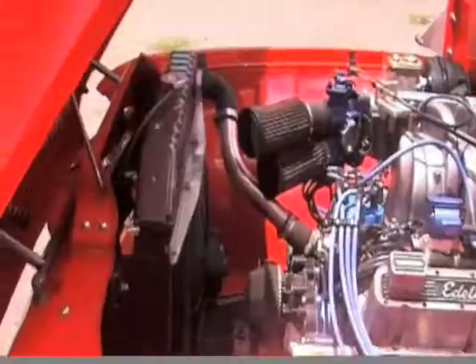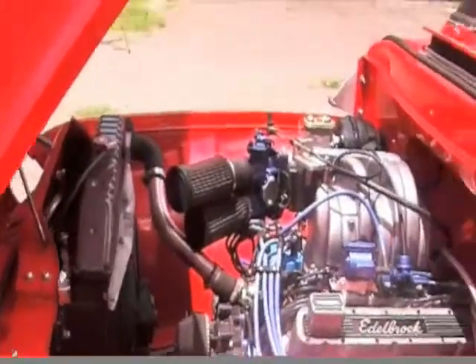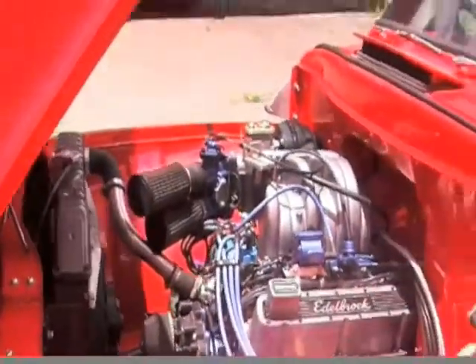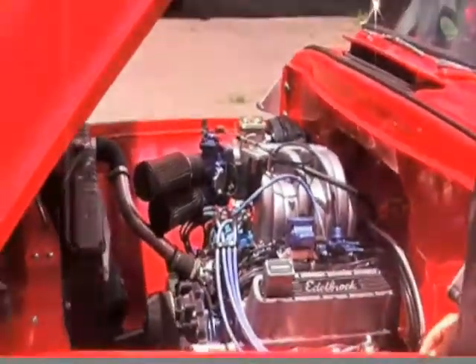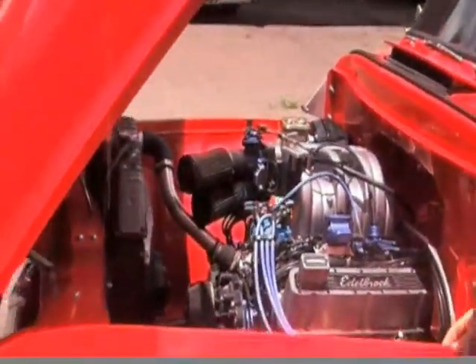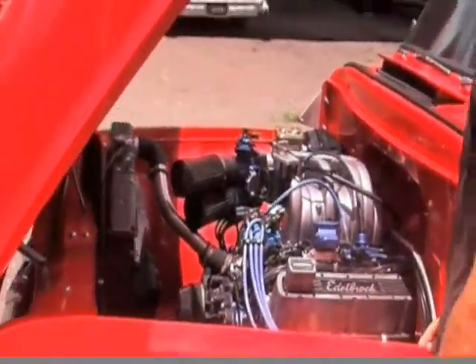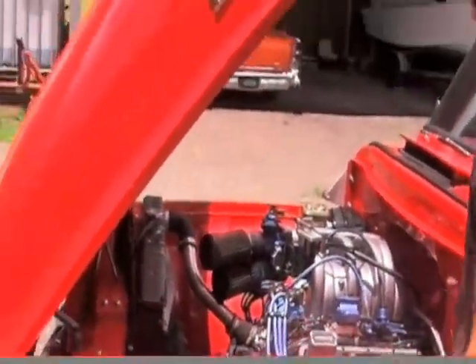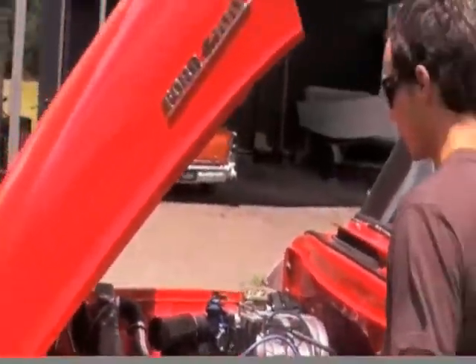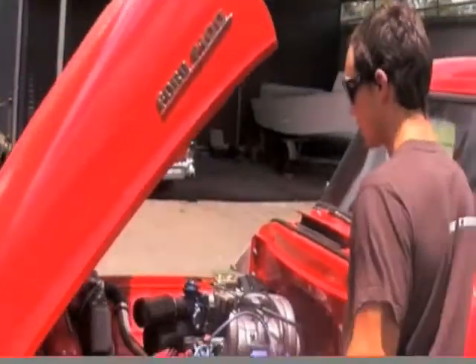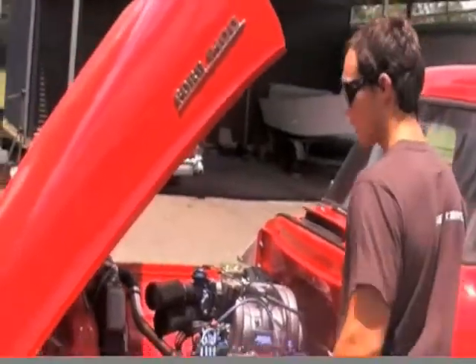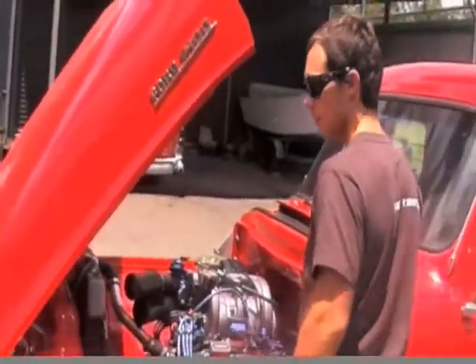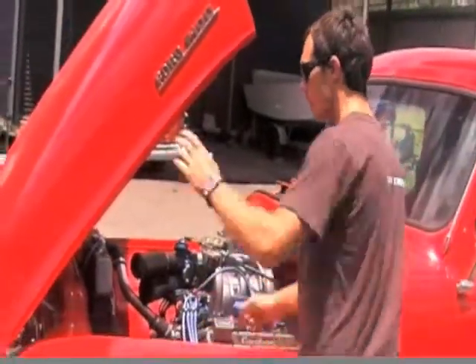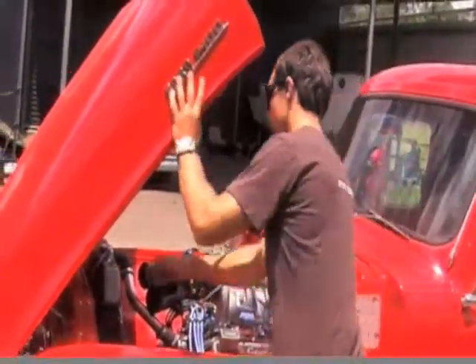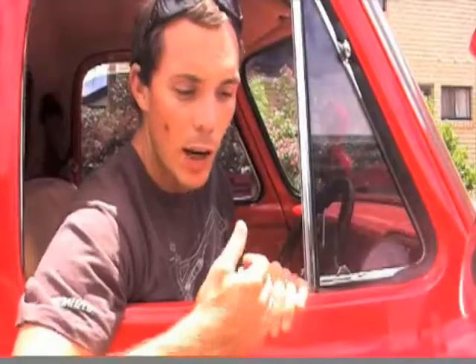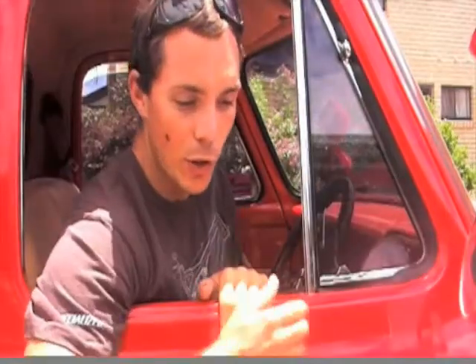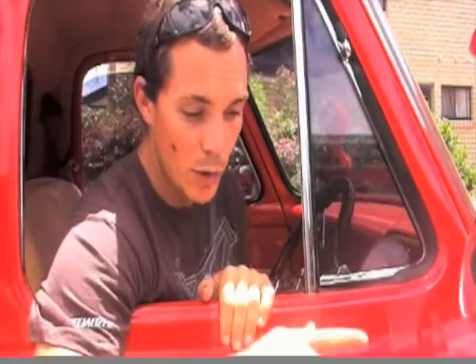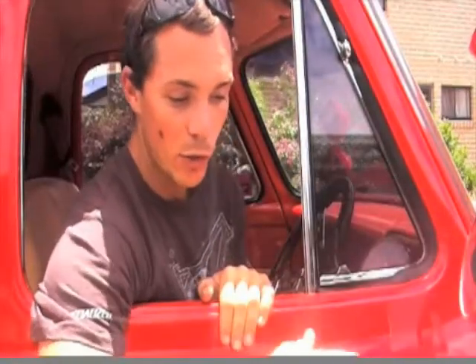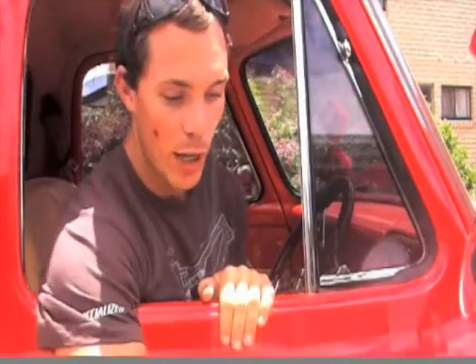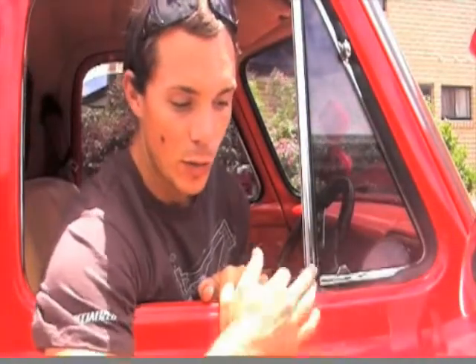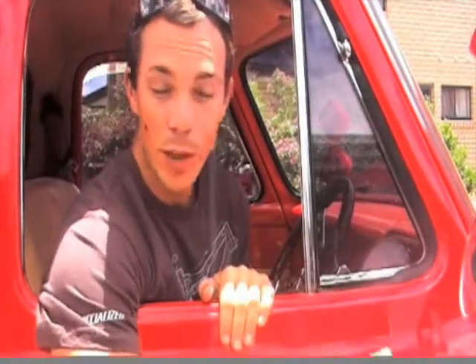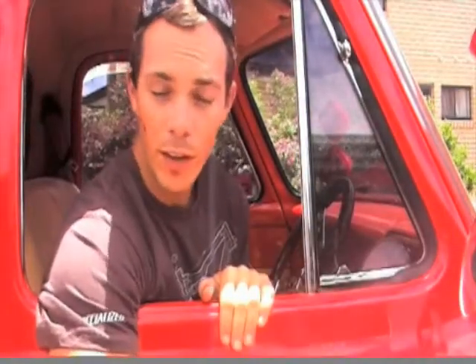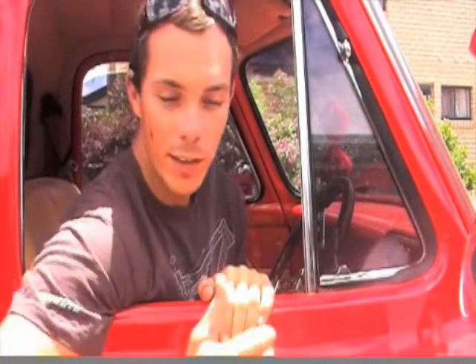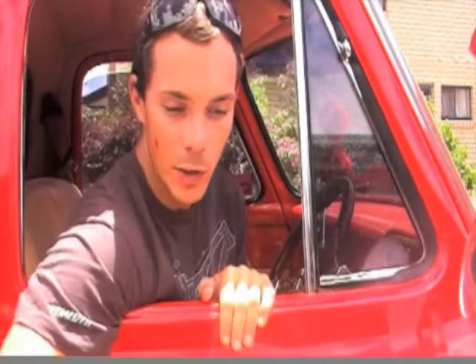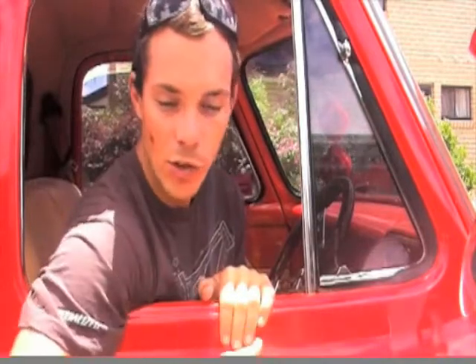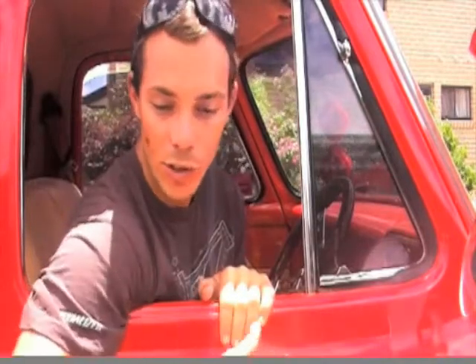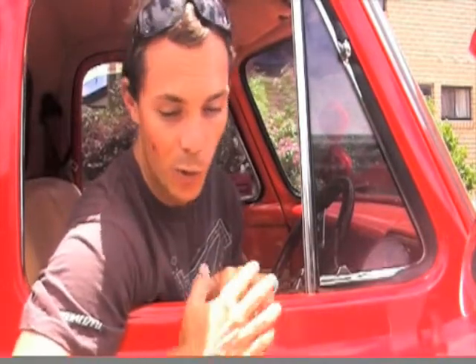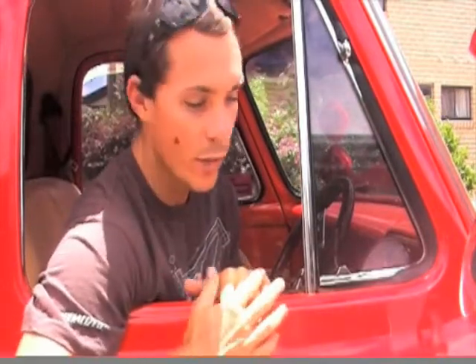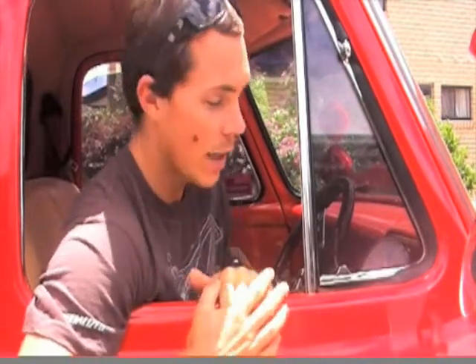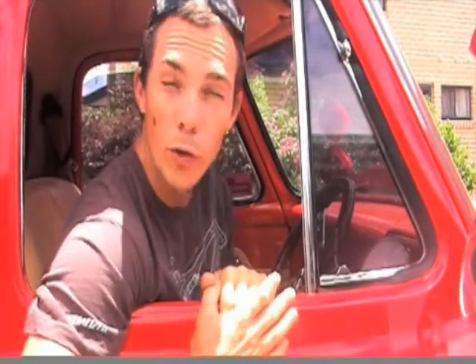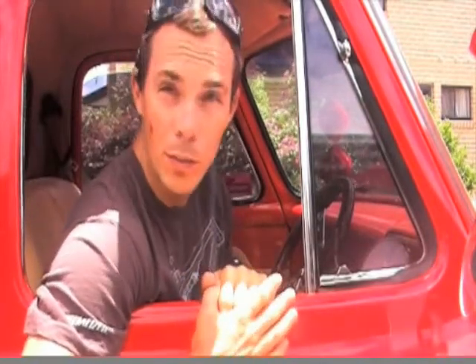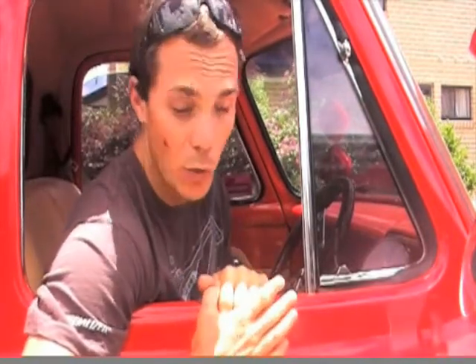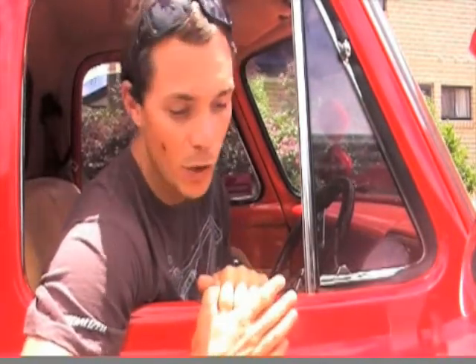It has a four speed manual gearbox. We did quite a lot of work to the body — we lowered it. It's got disc brakes all around, the independent front end, nine inch disc brake rear diff, four speed manual gearbox.